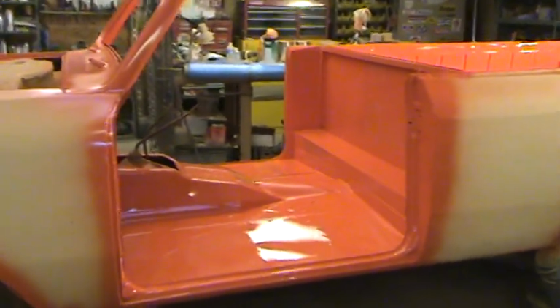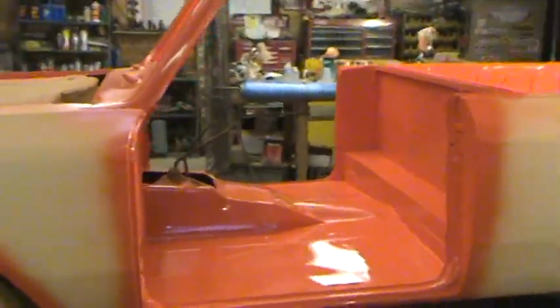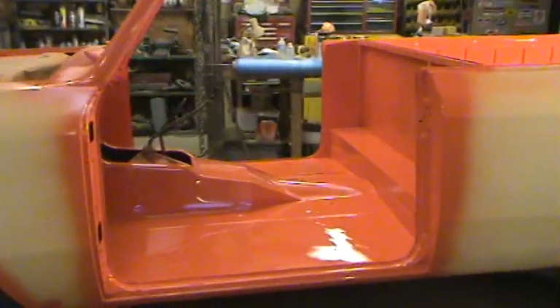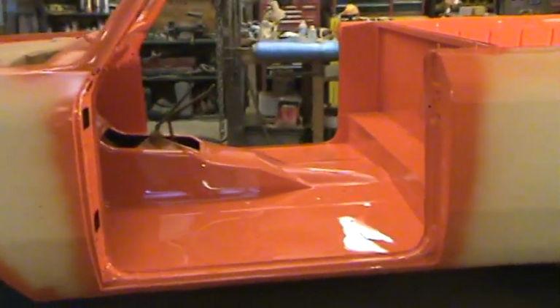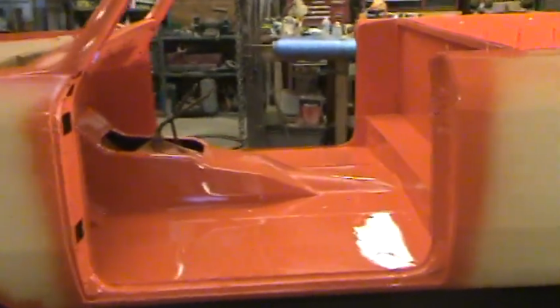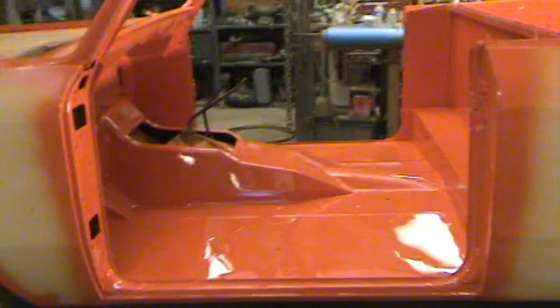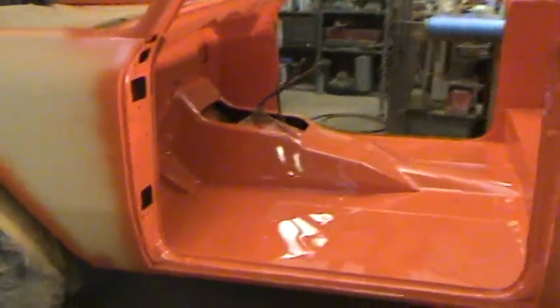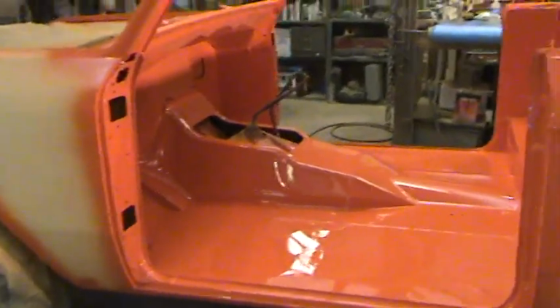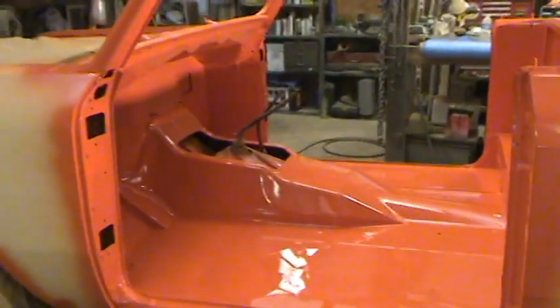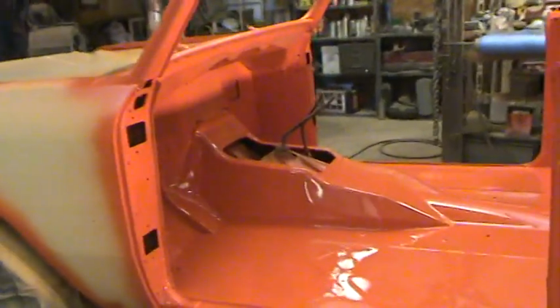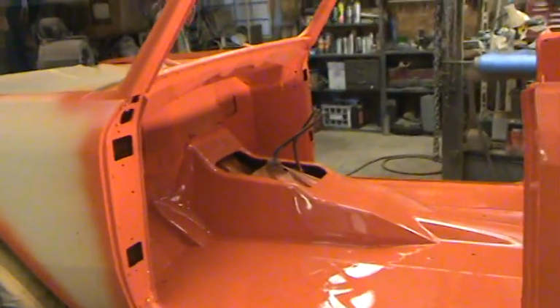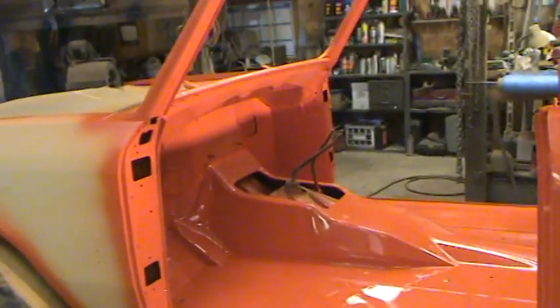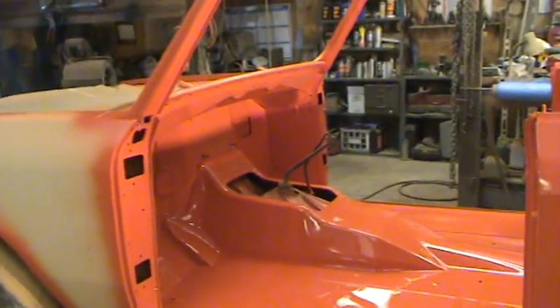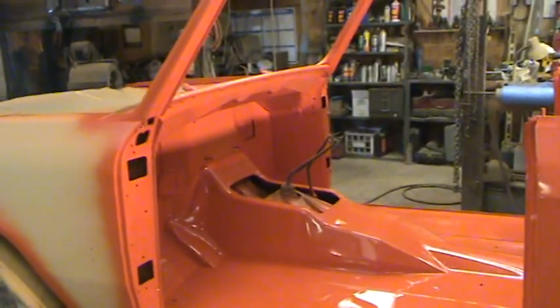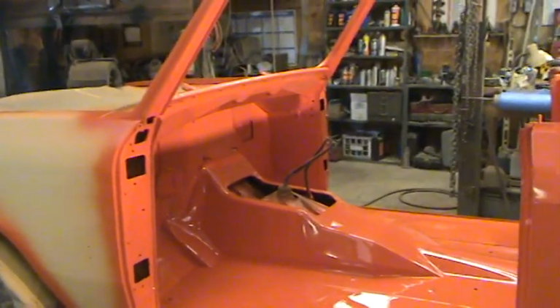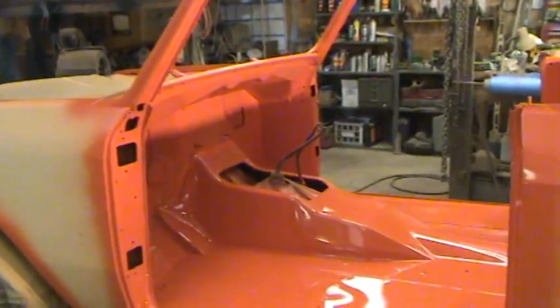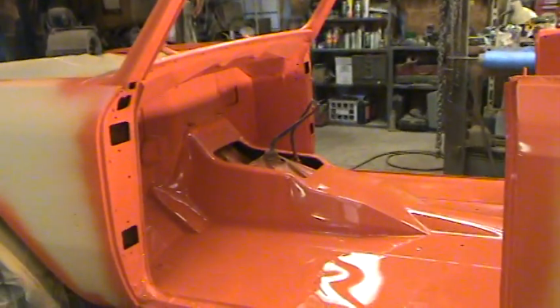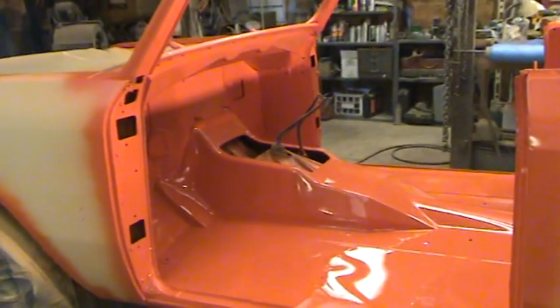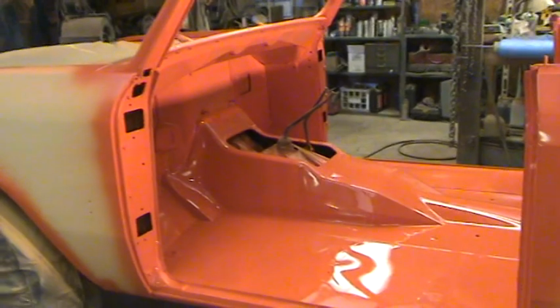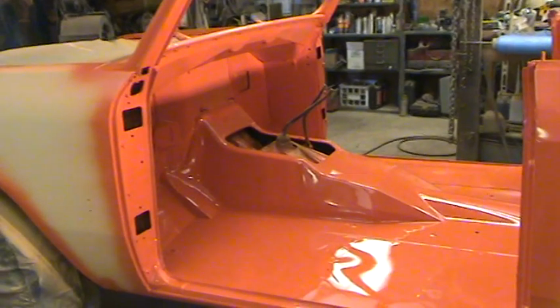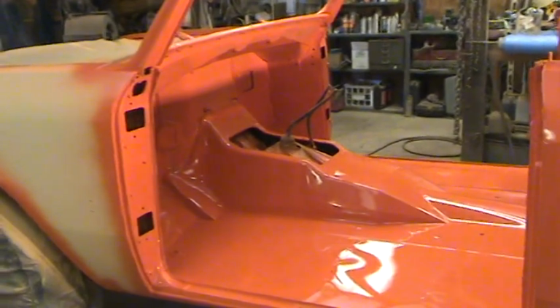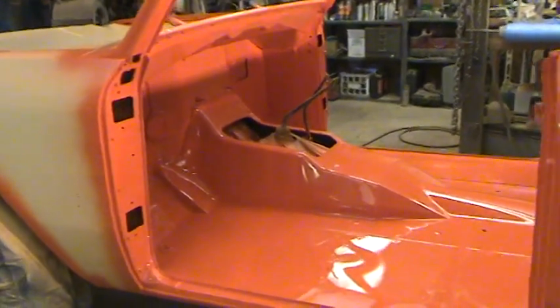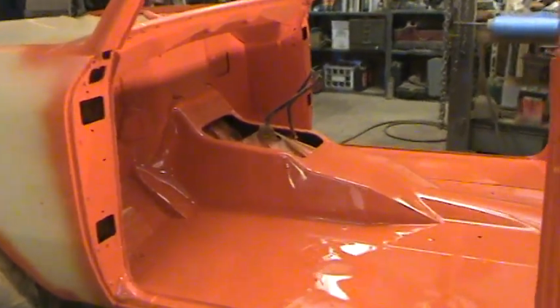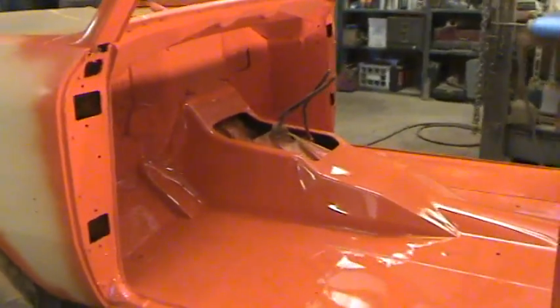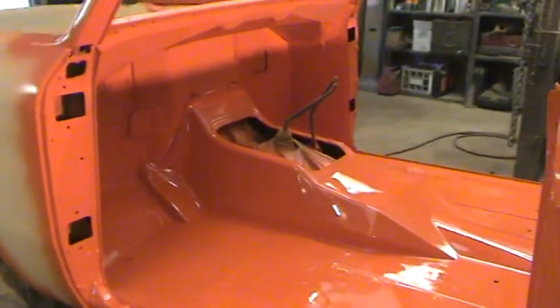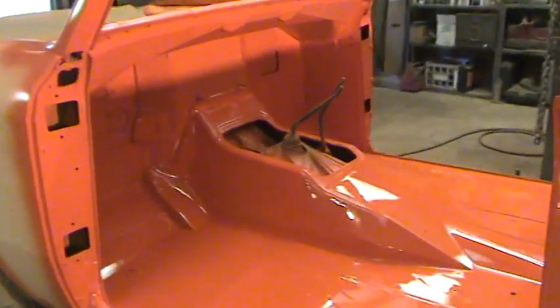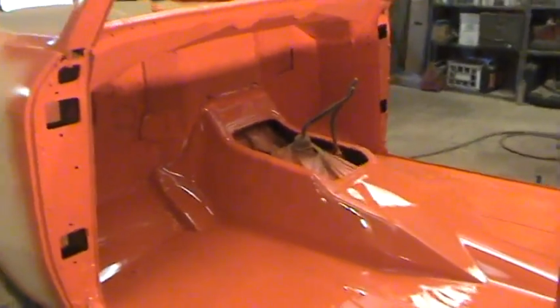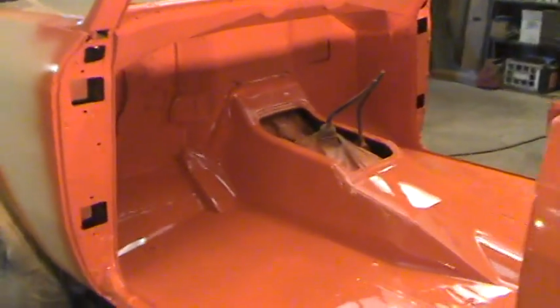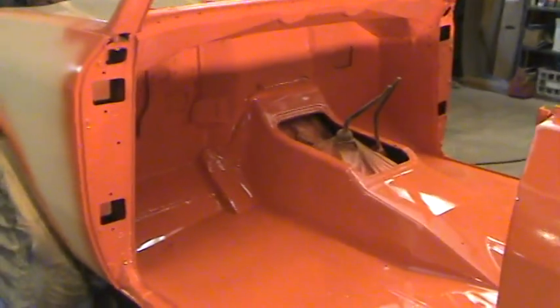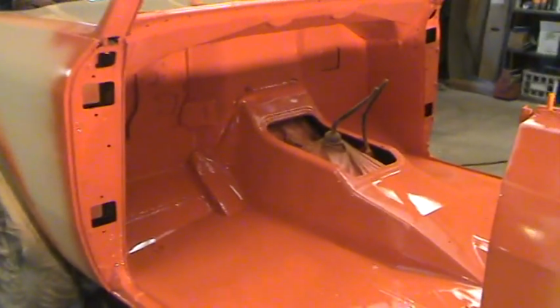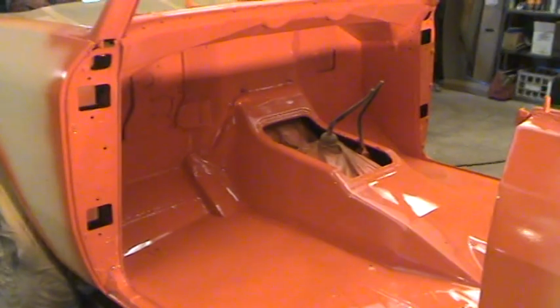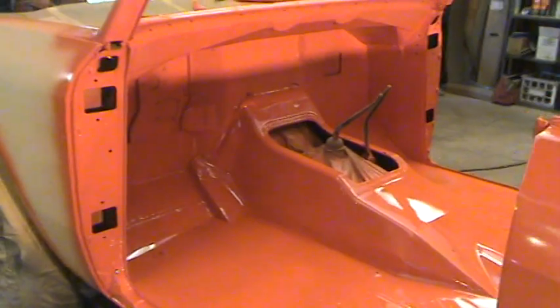We have another fan of the same color as the last Scout that we did, and we are a big fan of this color too. This is probably my favorite color to paint a Scout — I think it is absolutely beautiful.